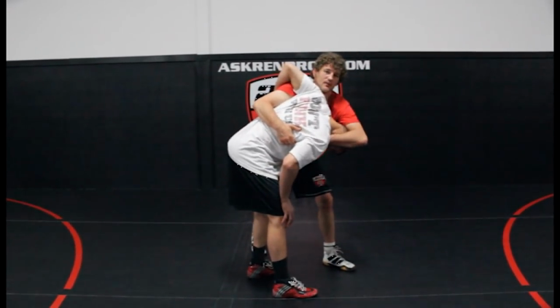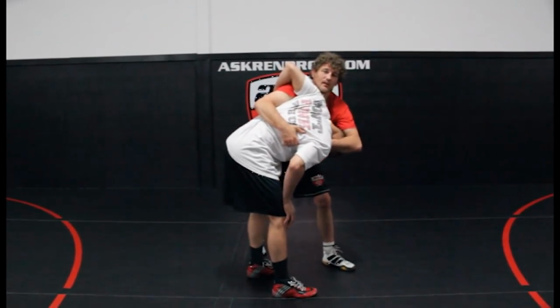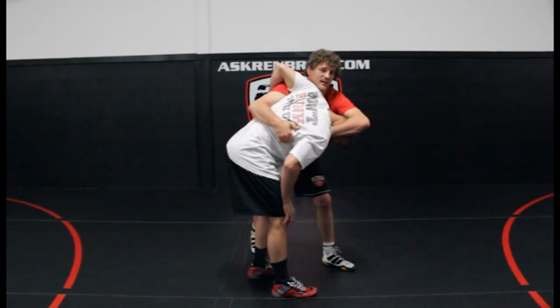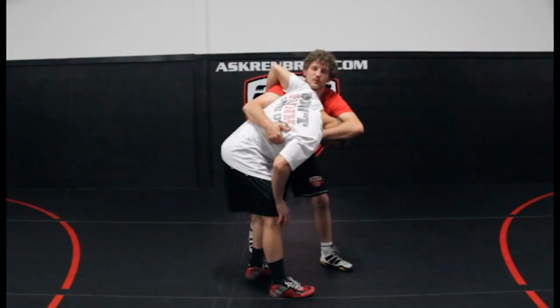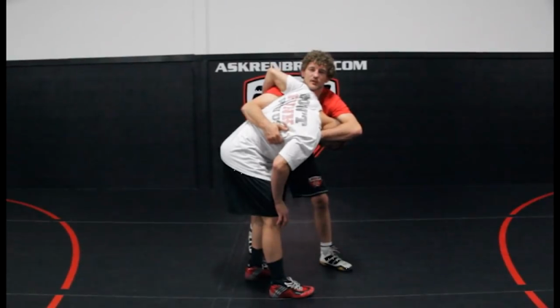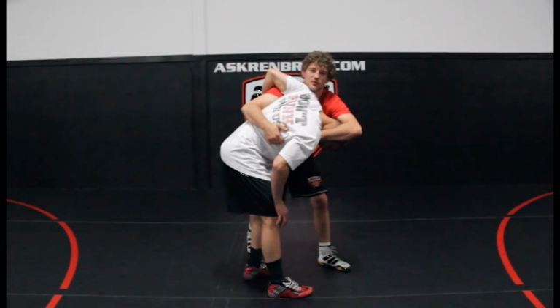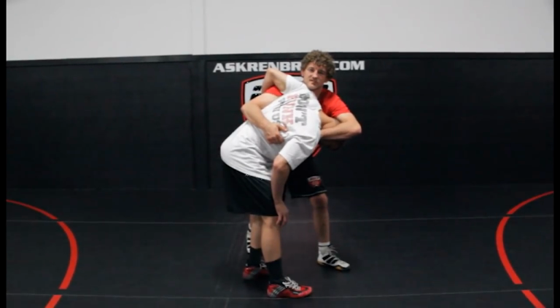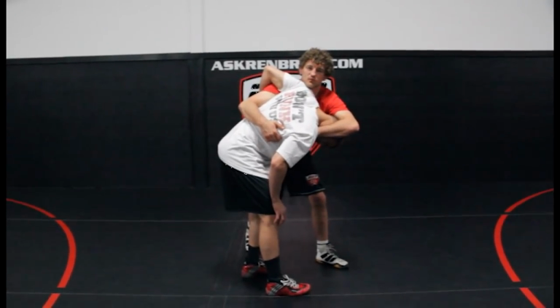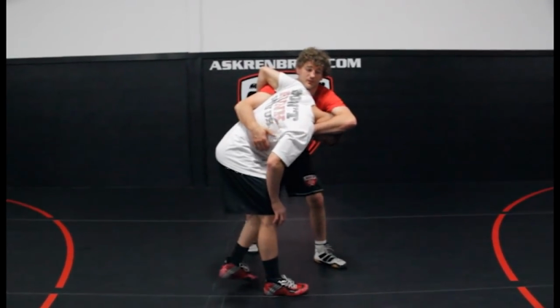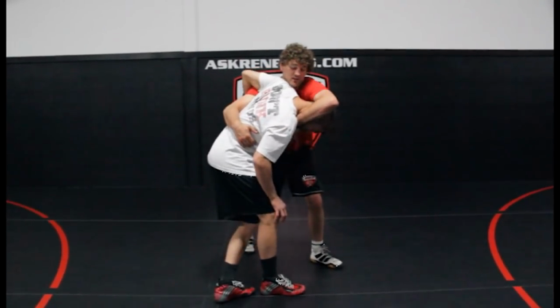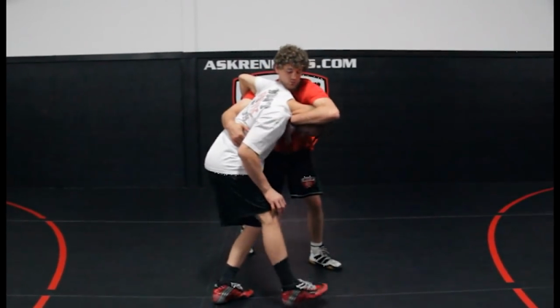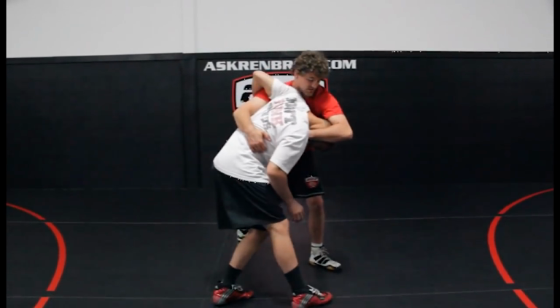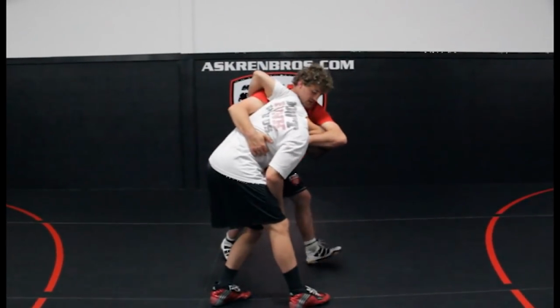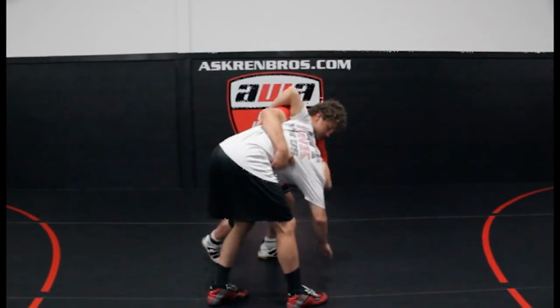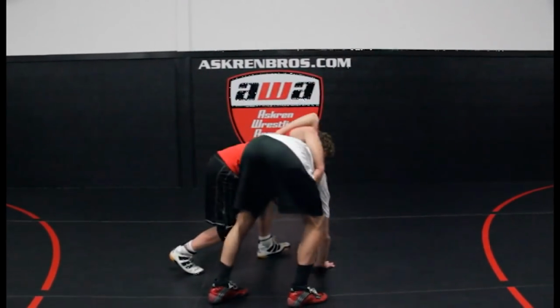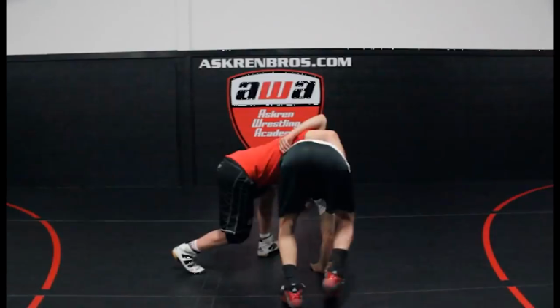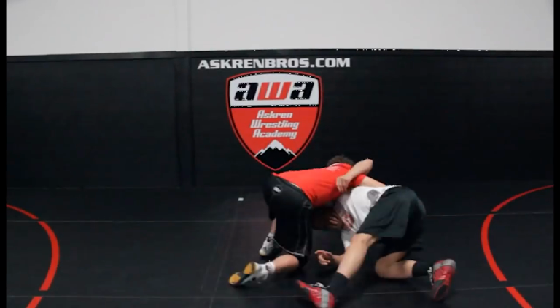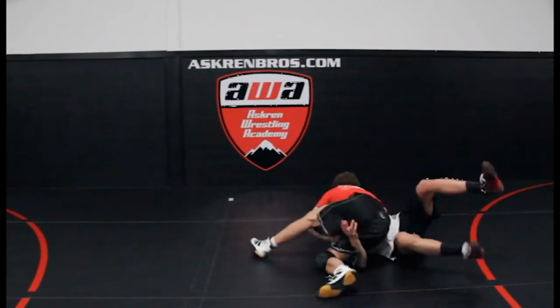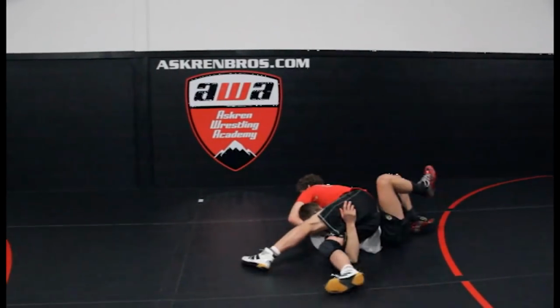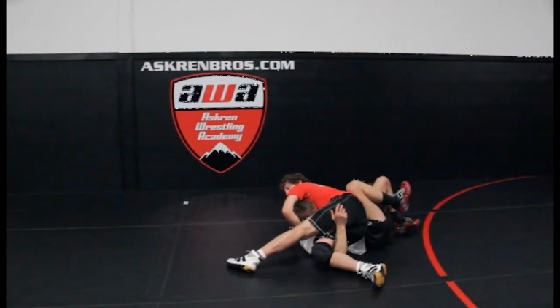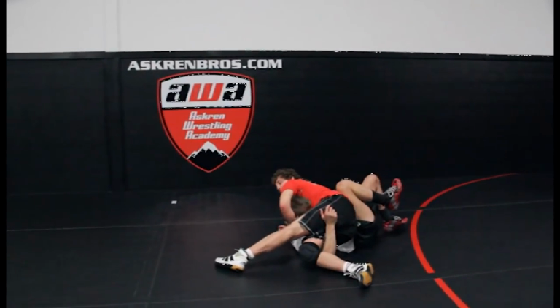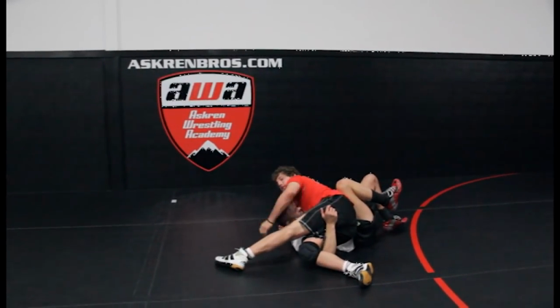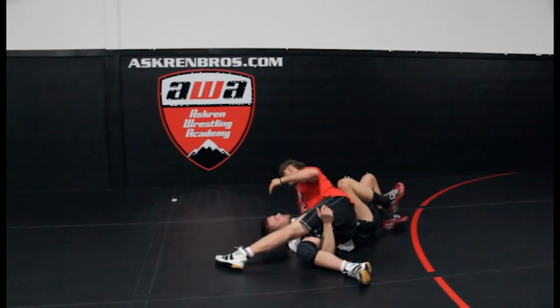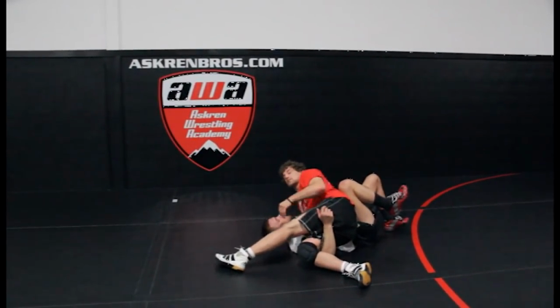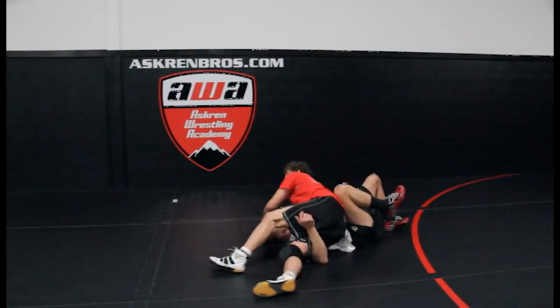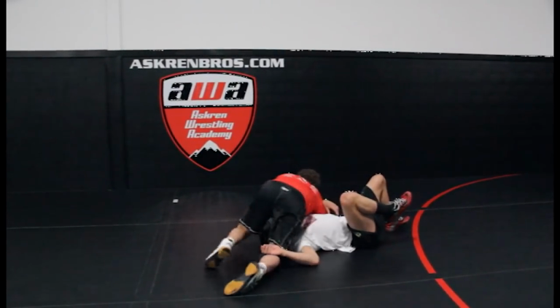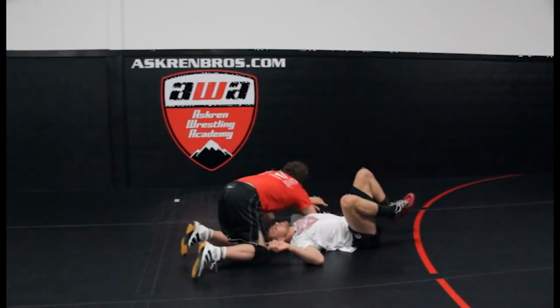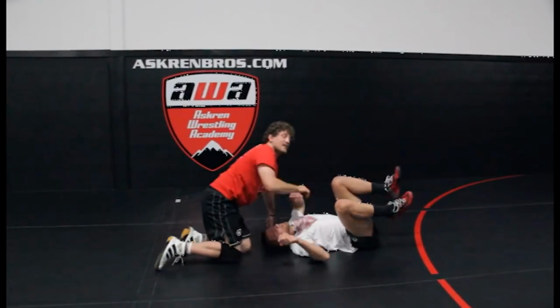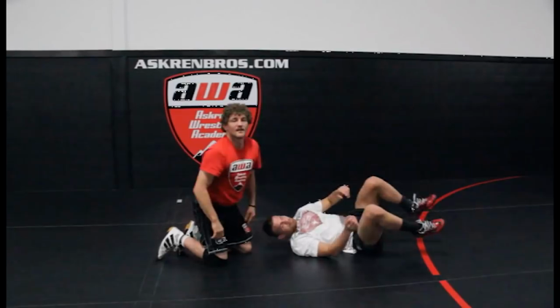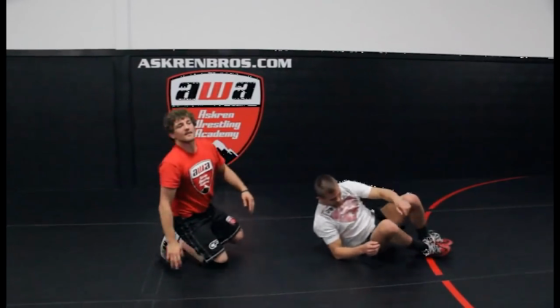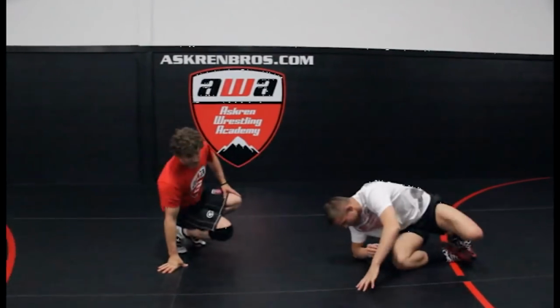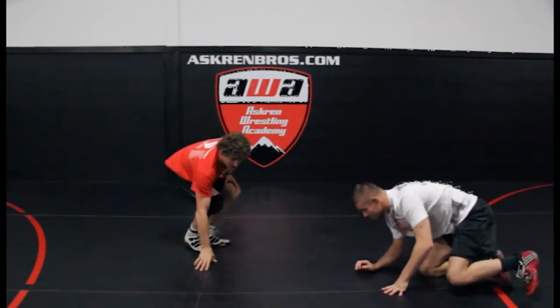Now from here, that's pretty much all she wrote. This matches me over really fast. Wrench this head down, turn it, boom! Put him on his back, get the six points. Wrench slap to the mat. I raise my hand.